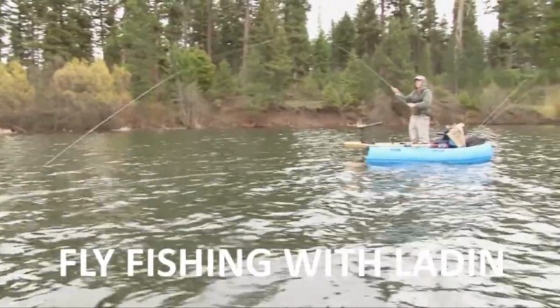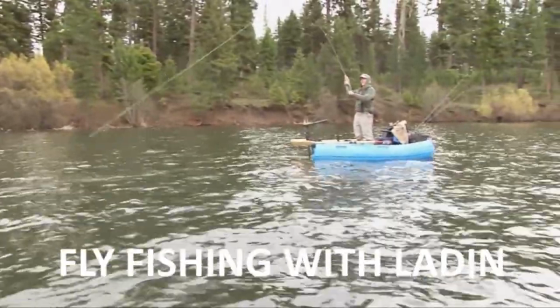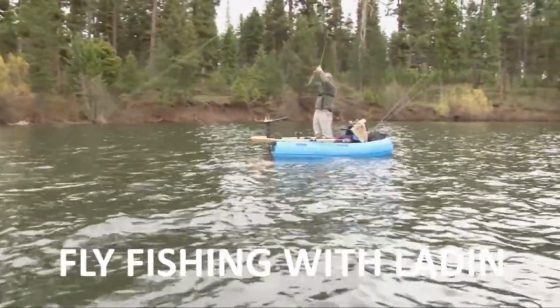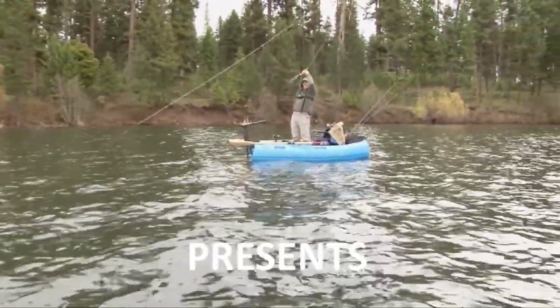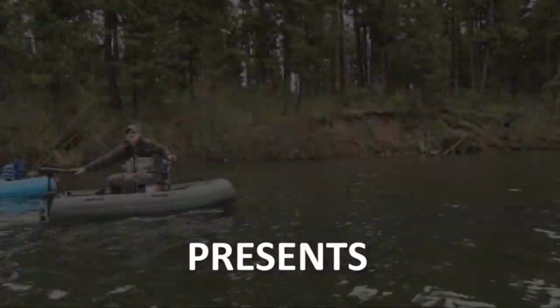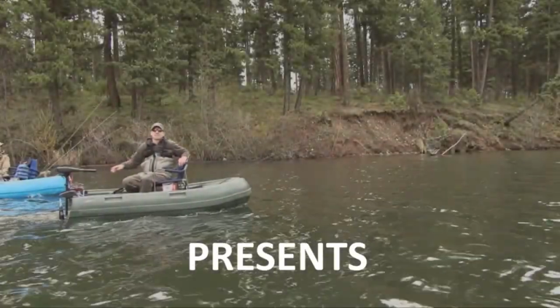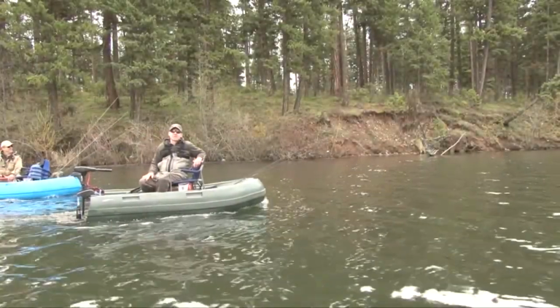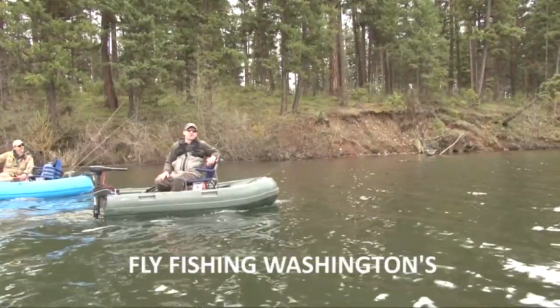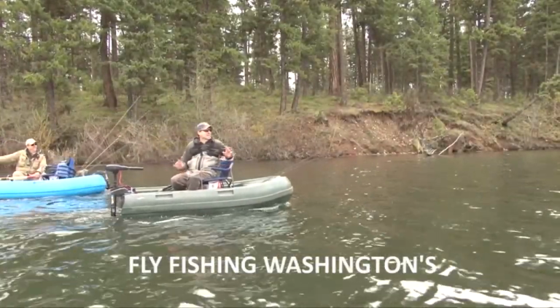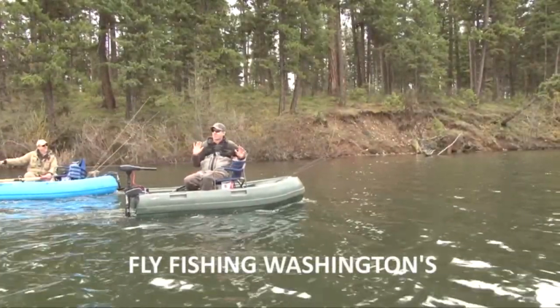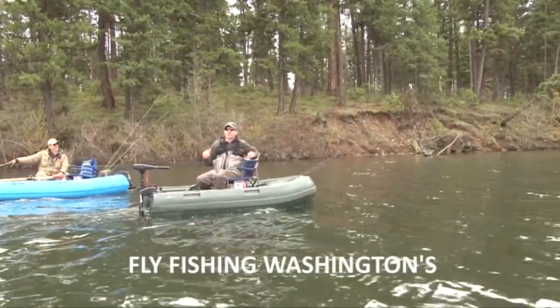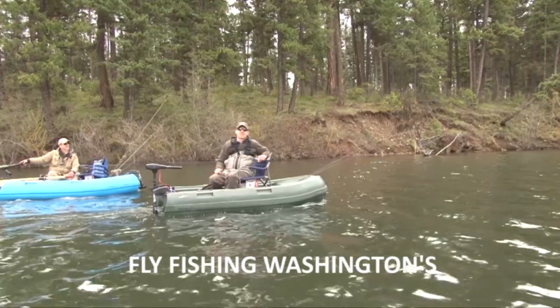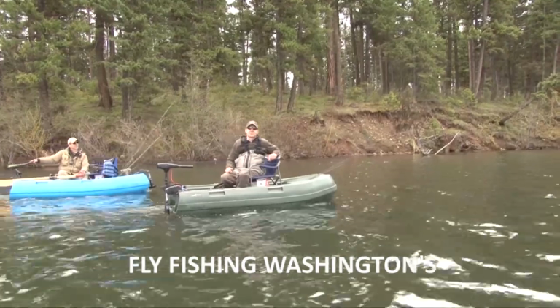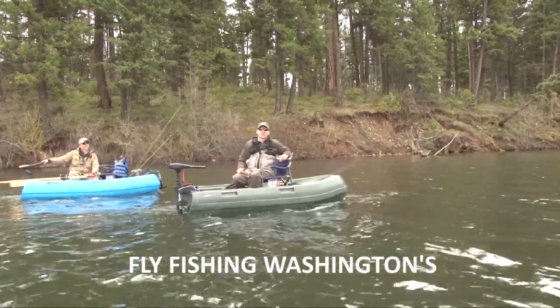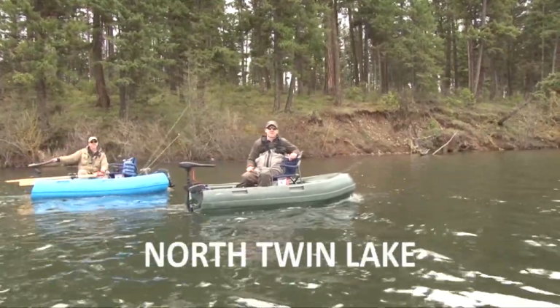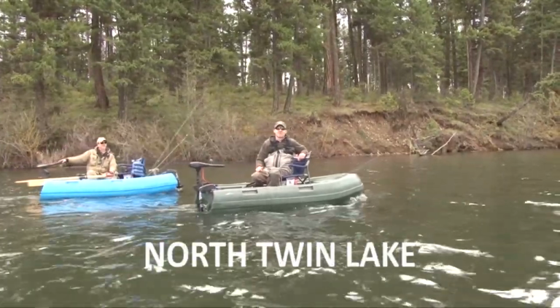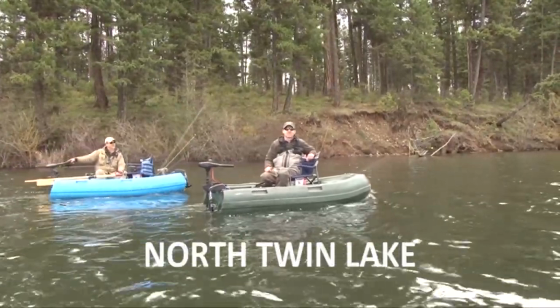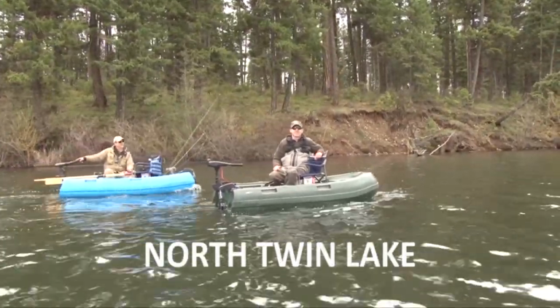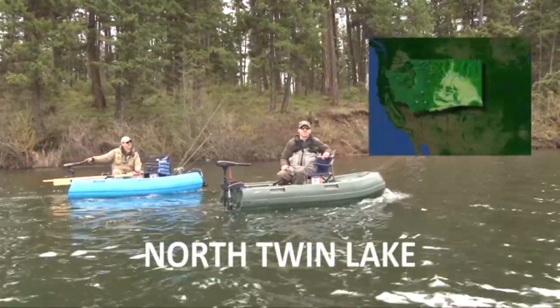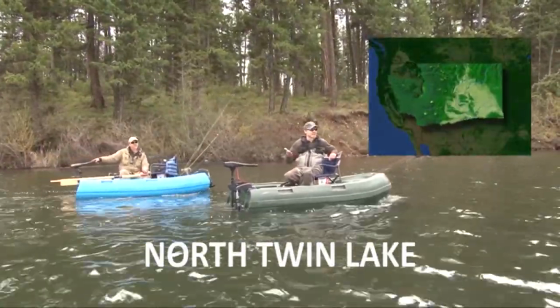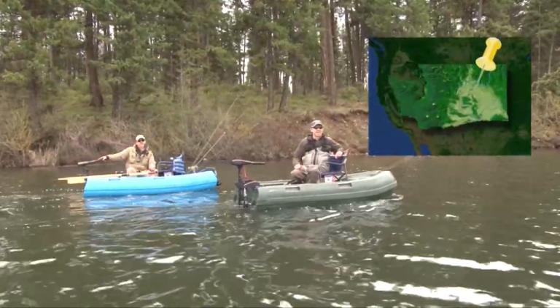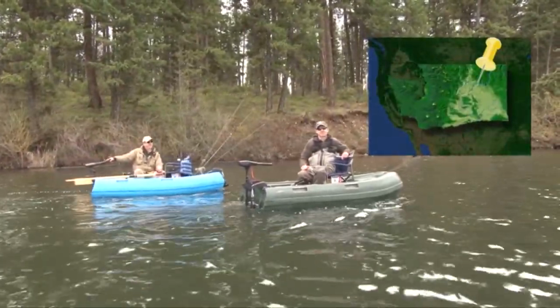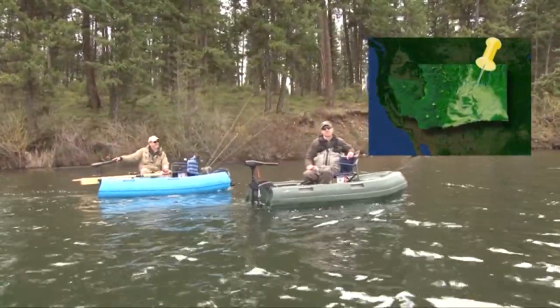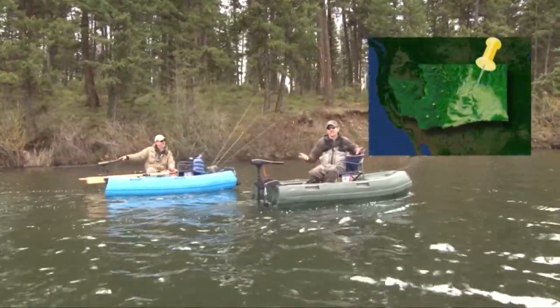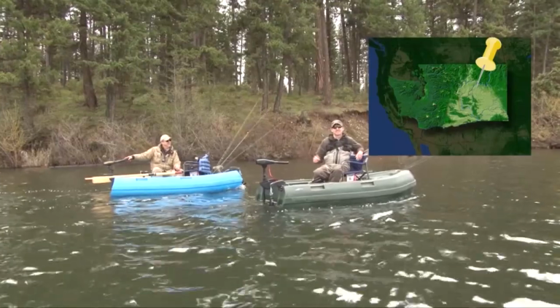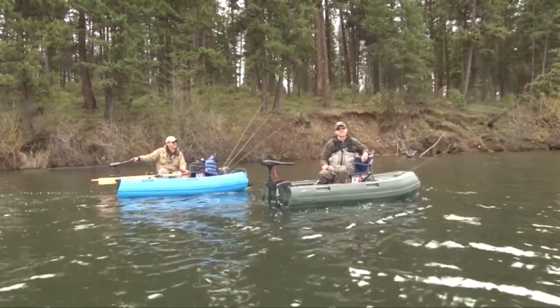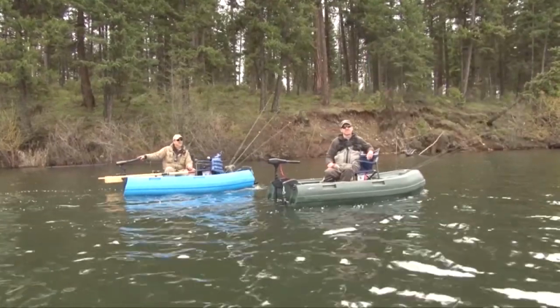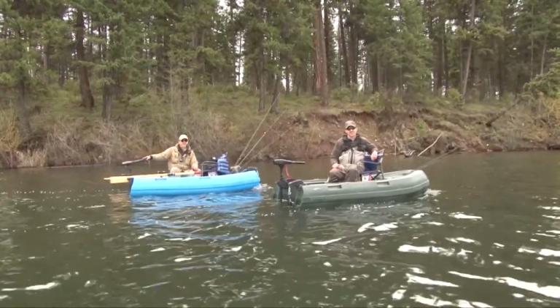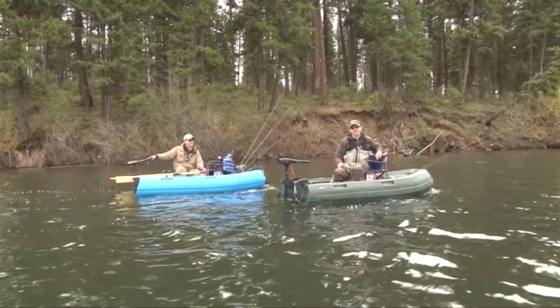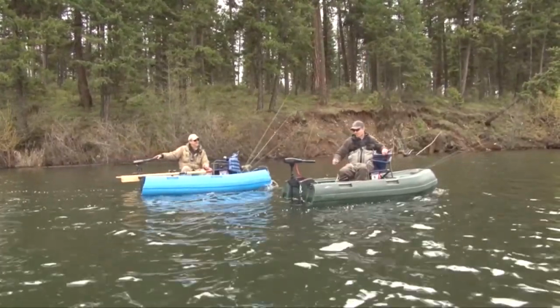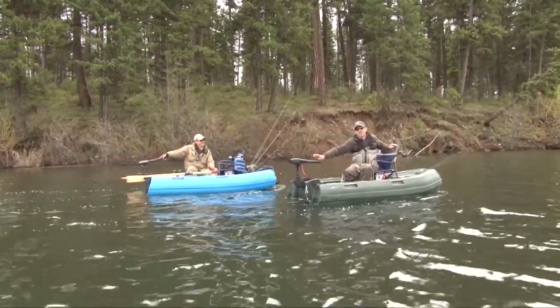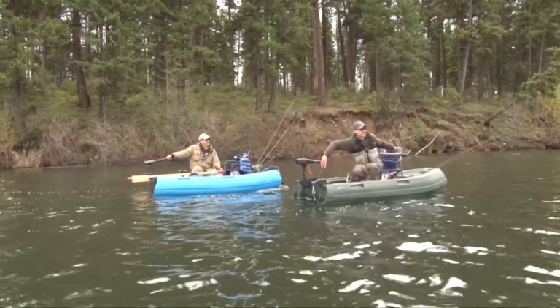Ladies and gentlemen, we're here on a beautiful lake called North Twin Lake on the Colville Reservation. We caught a great day. There's some fantastic fish in here. Stick around, I think it'll be a great show.